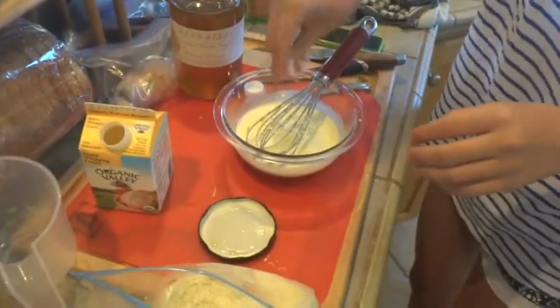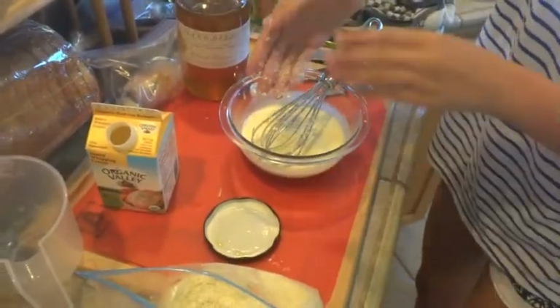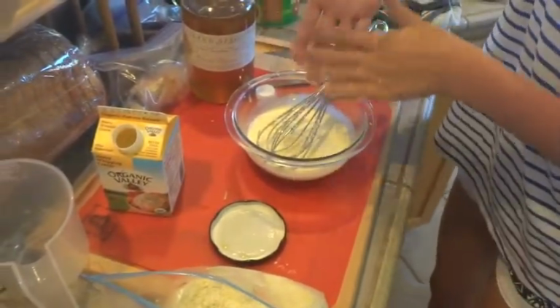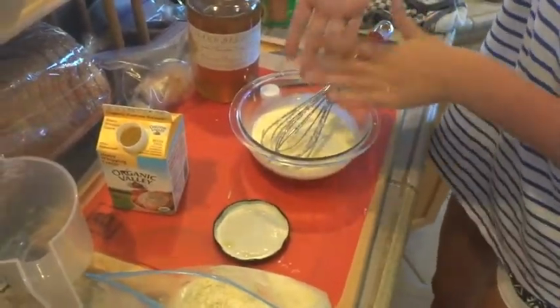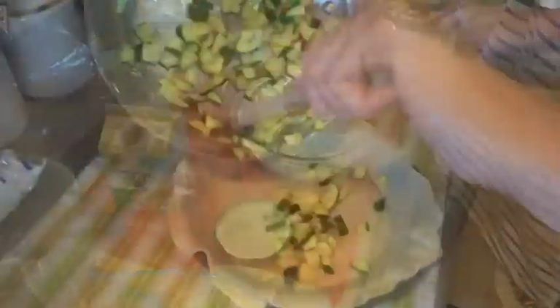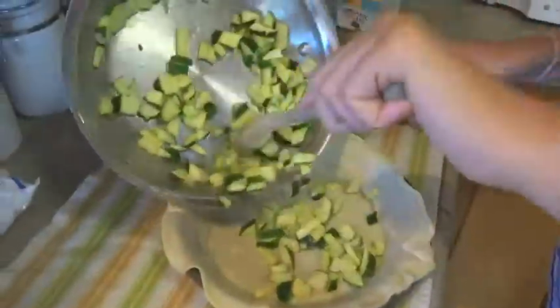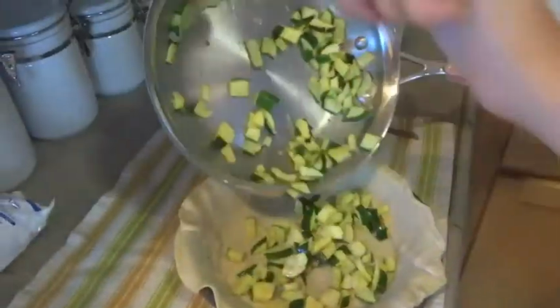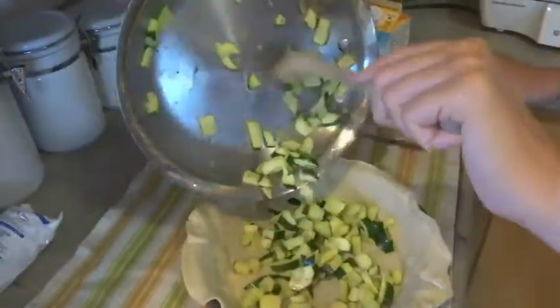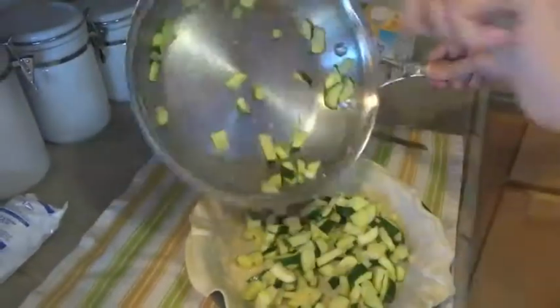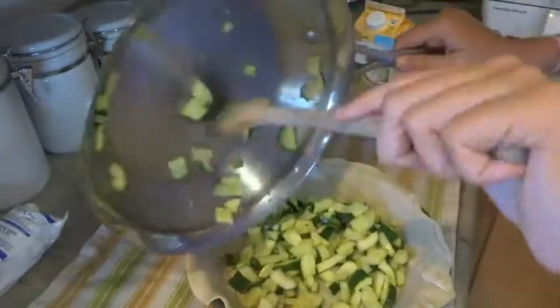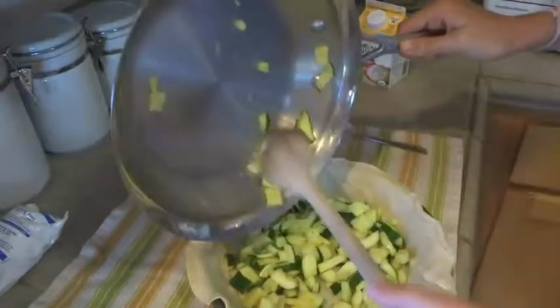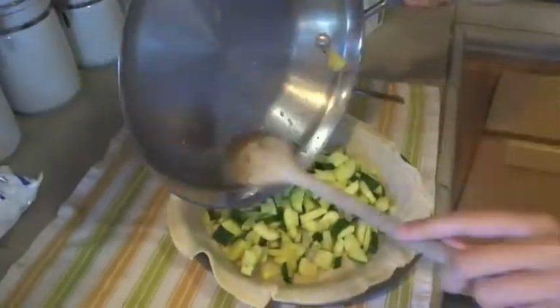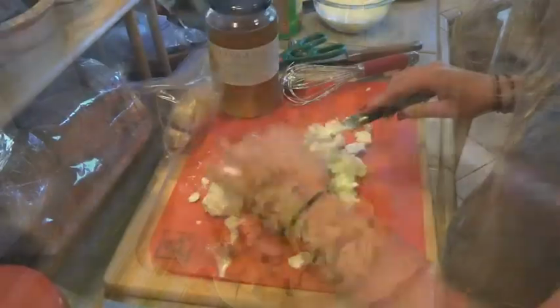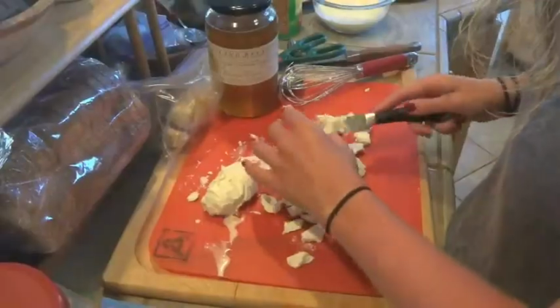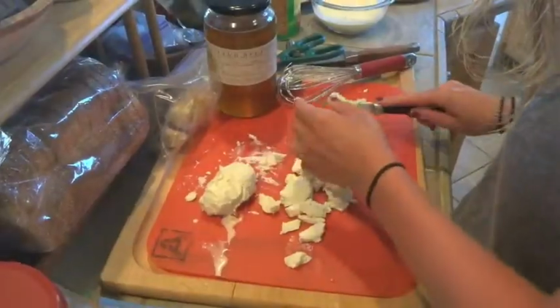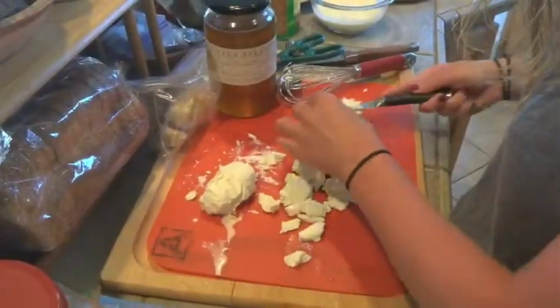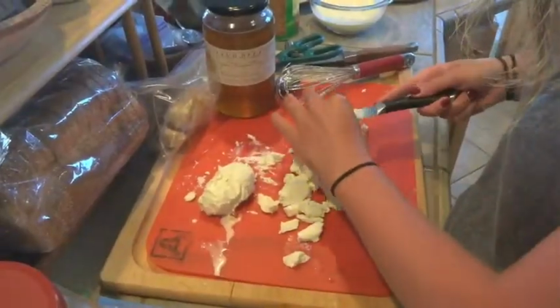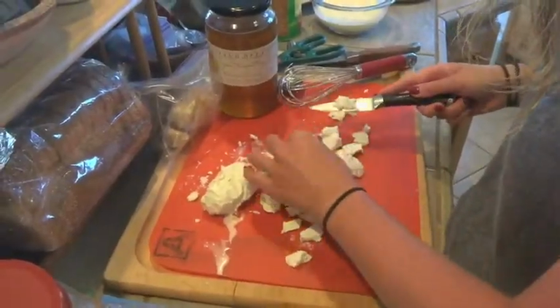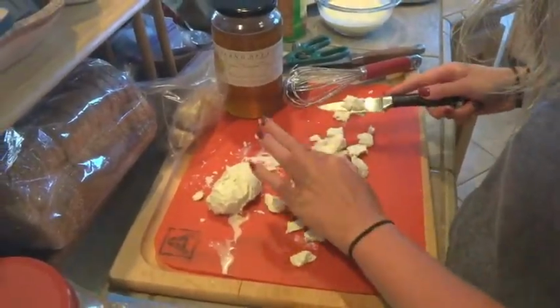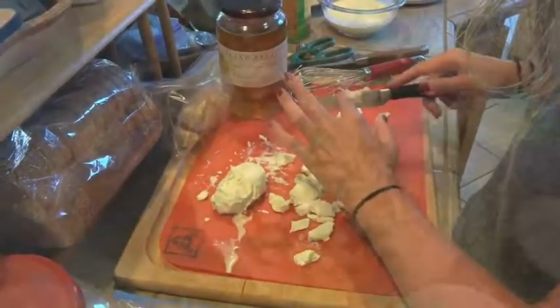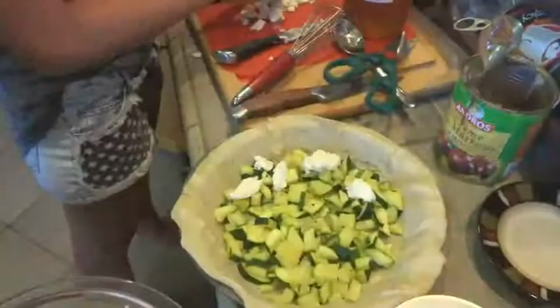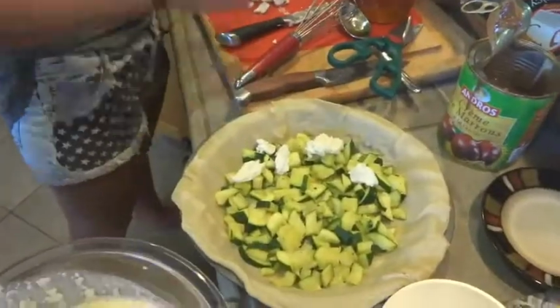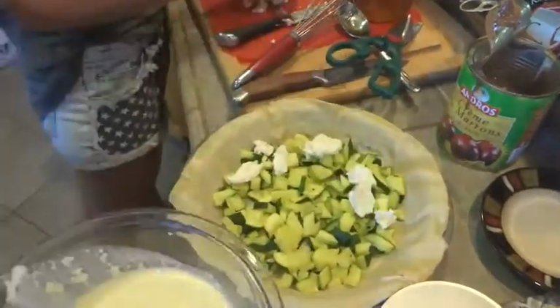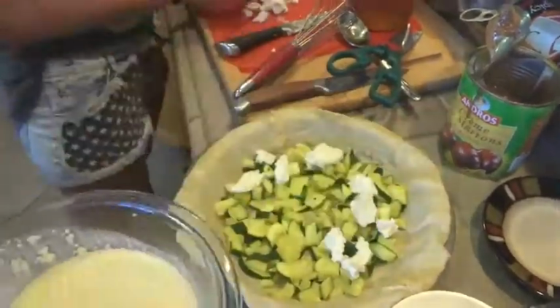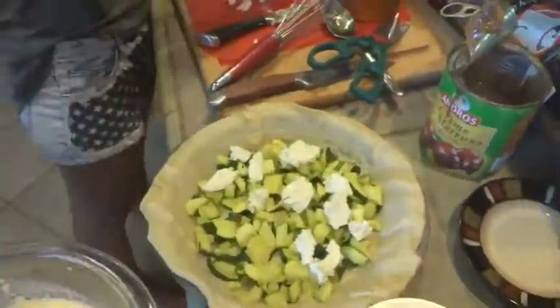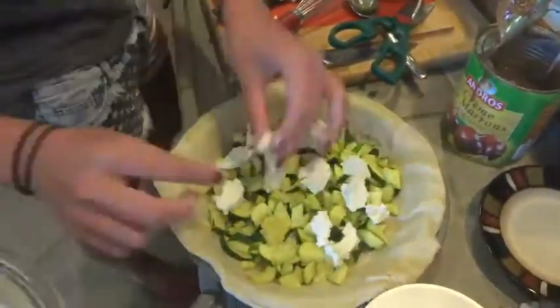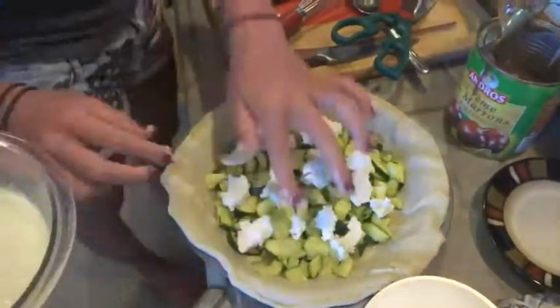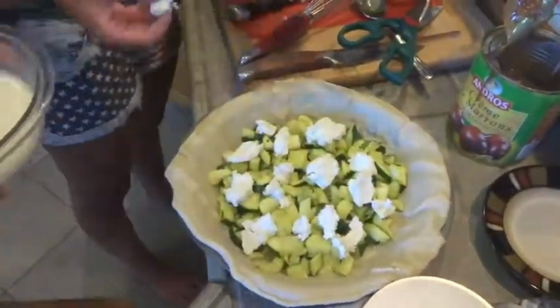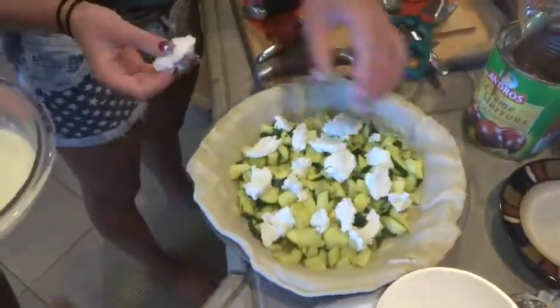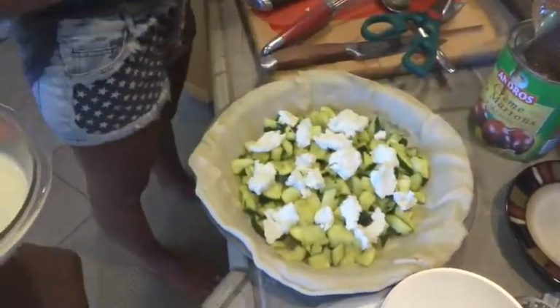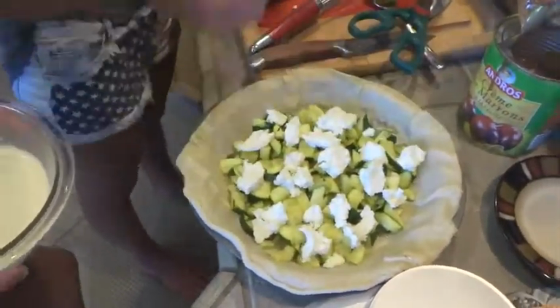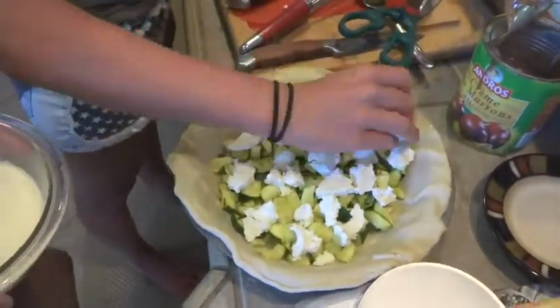Add about a quarter cup of gruyere cheese. Then you can build your quiche — put the zucchini on the bottom. Cut up your goat cheese. Rondelles look much nicer than this, but it tastes the same. Put that right on top of the zucchini.